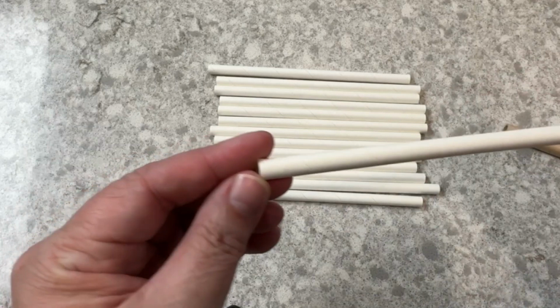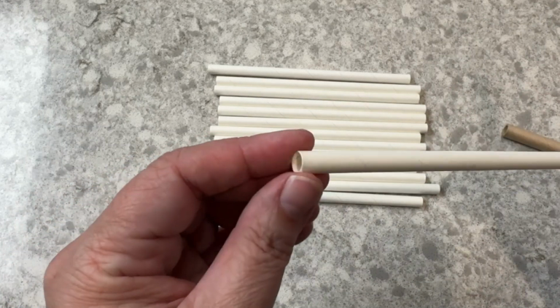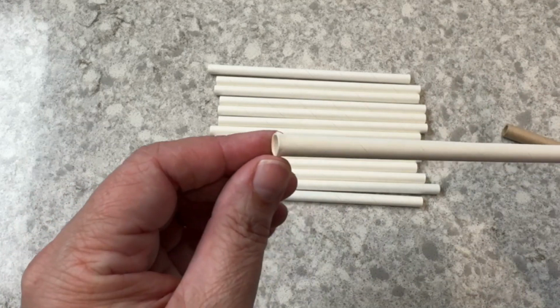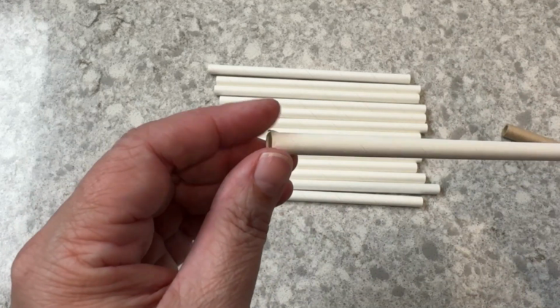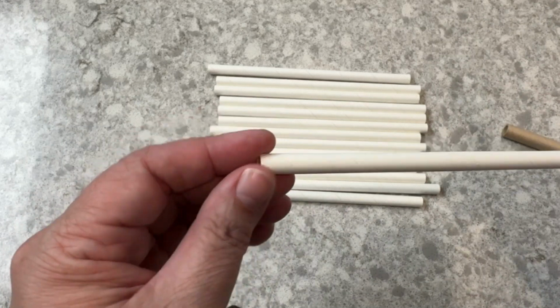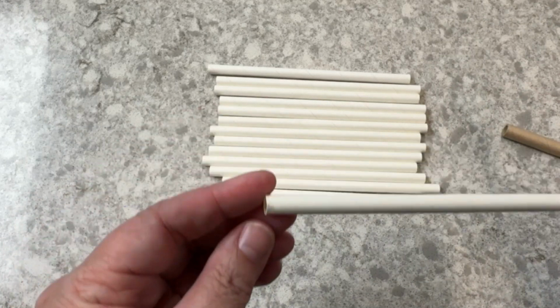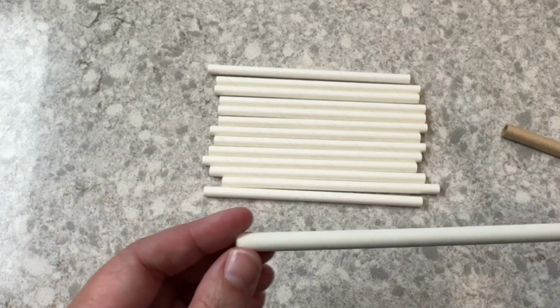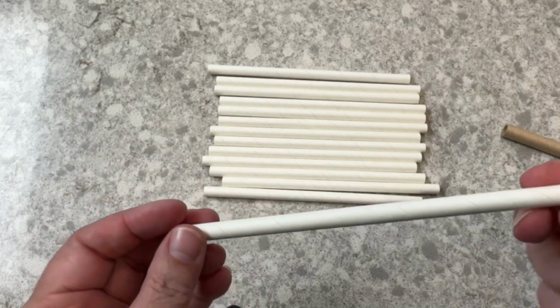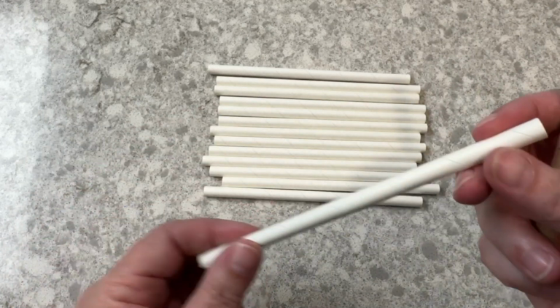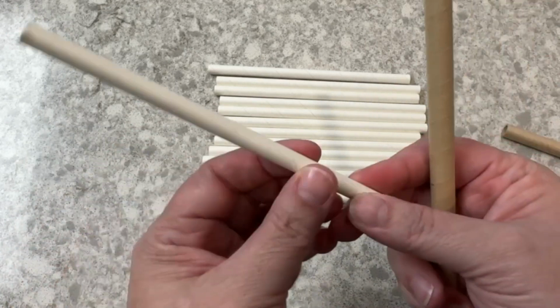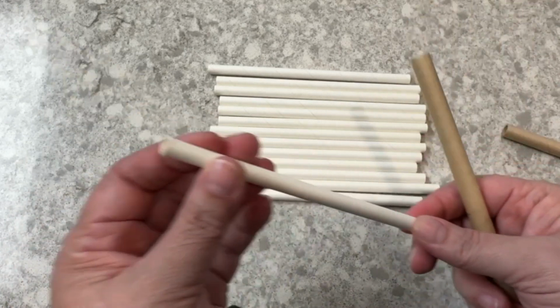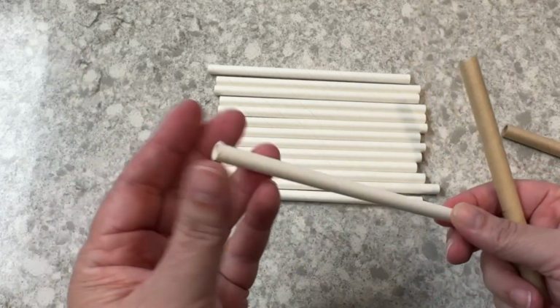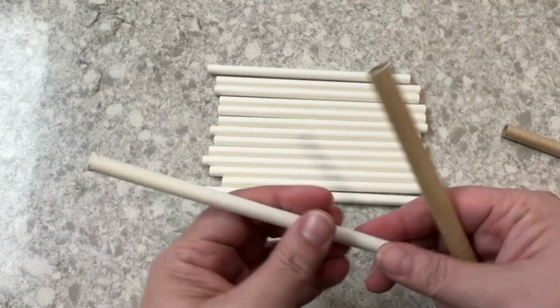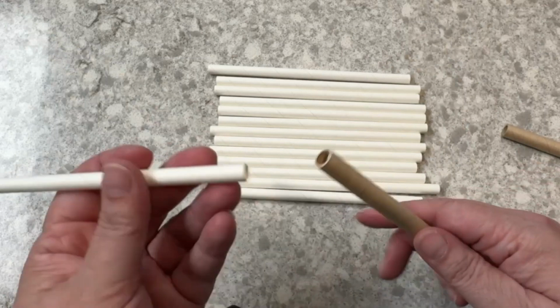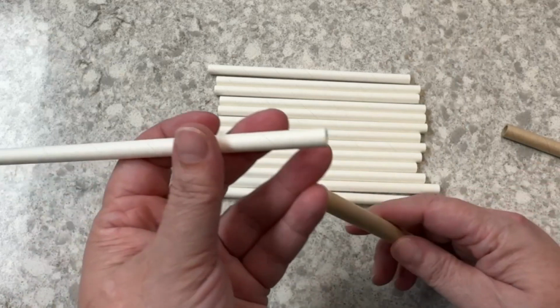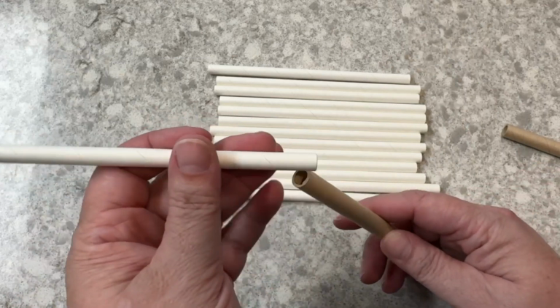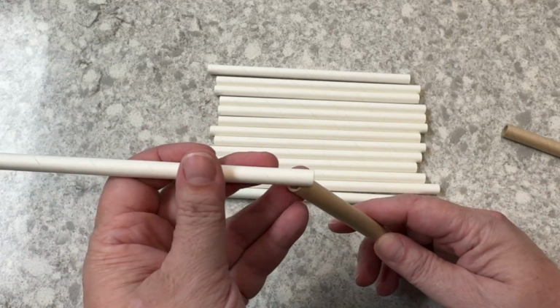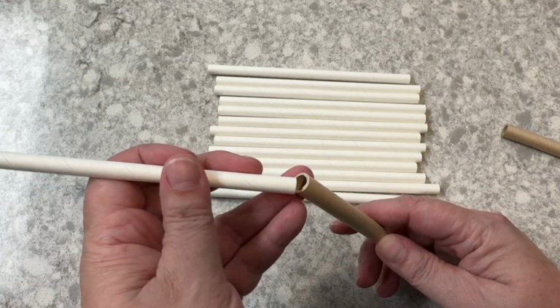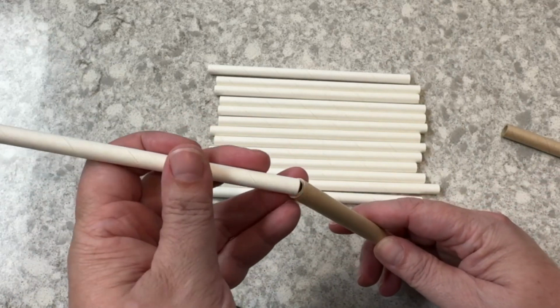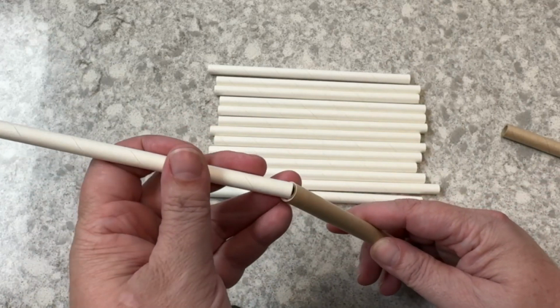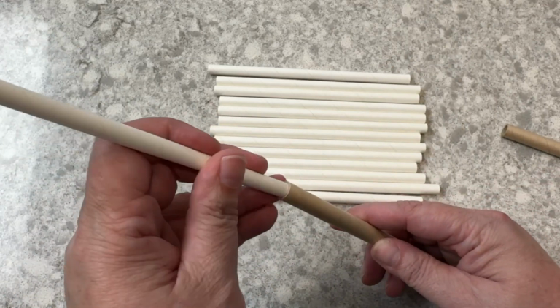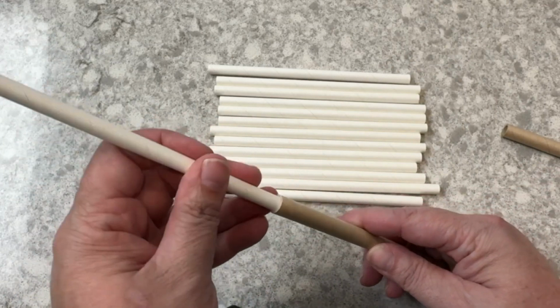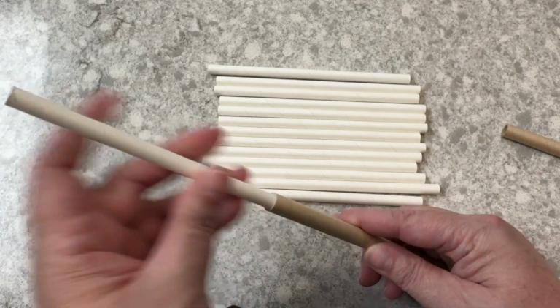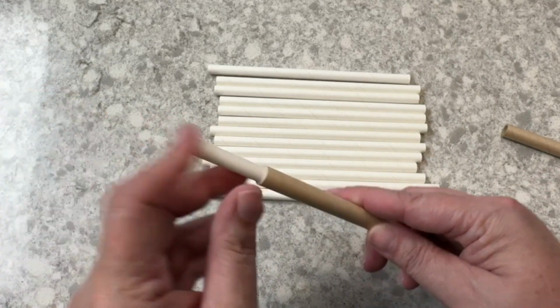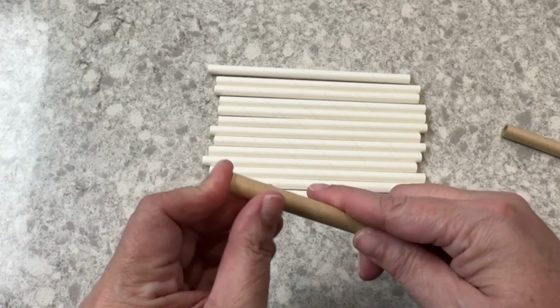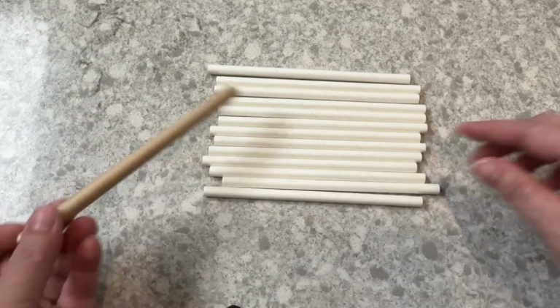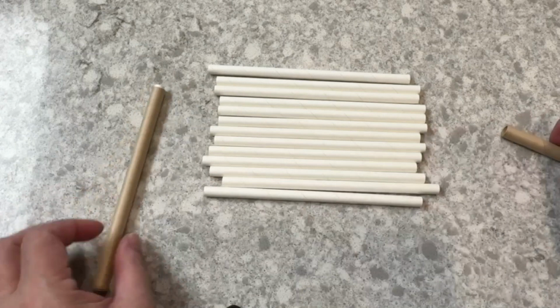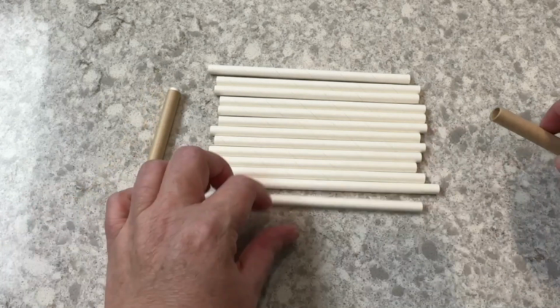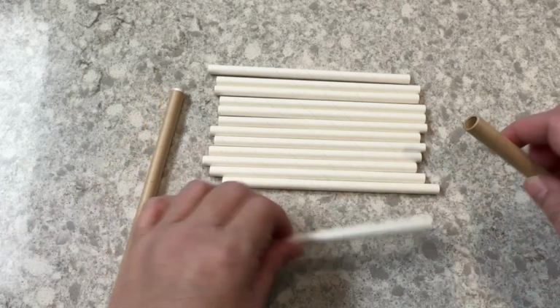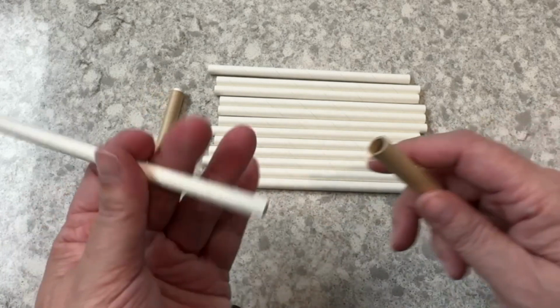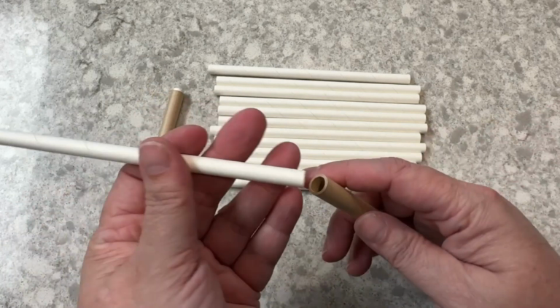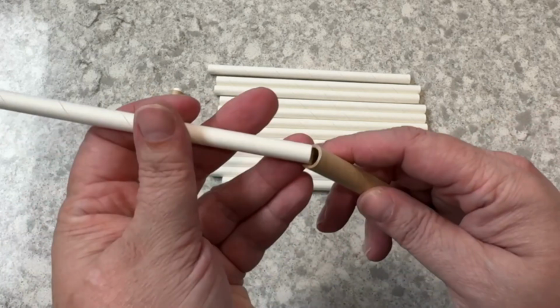They are super easy to peel. At the end of the season, I always soak mine in a little bit of water and then they peel super easily. It fits perfectly inside of the tubes.